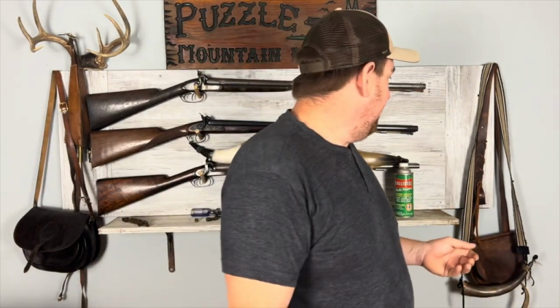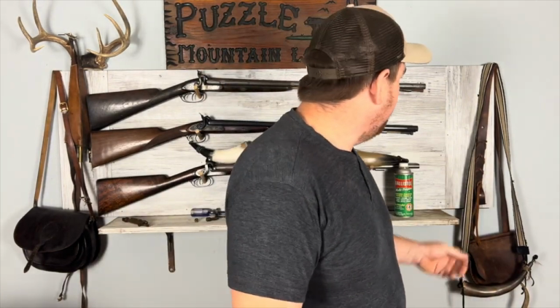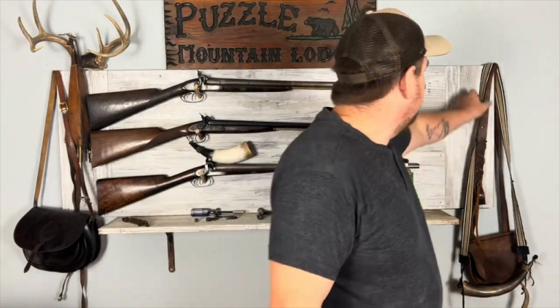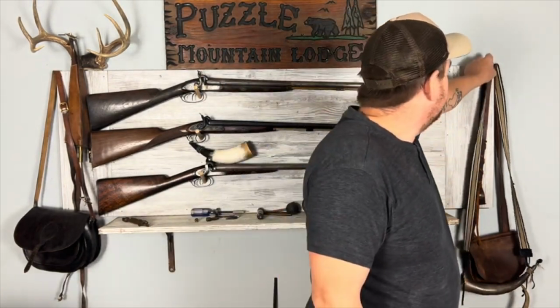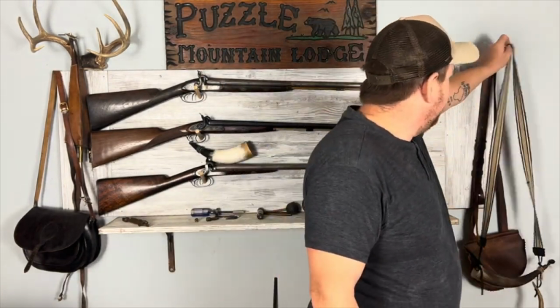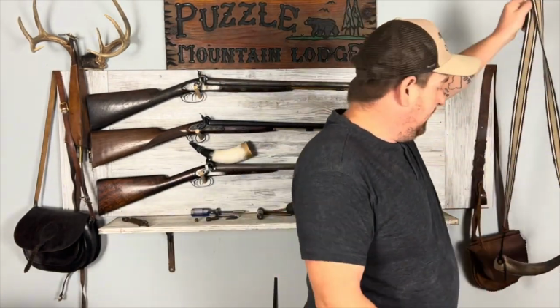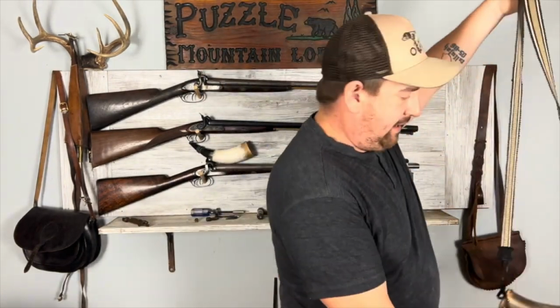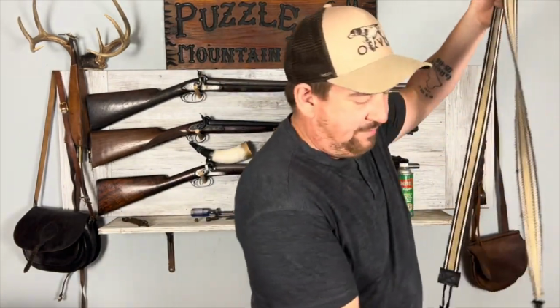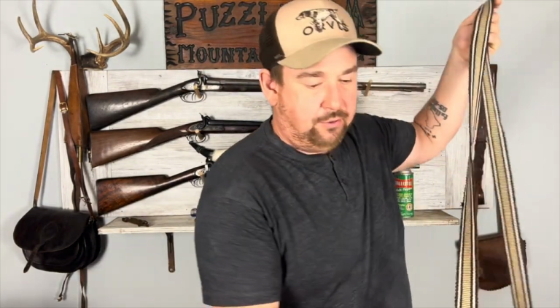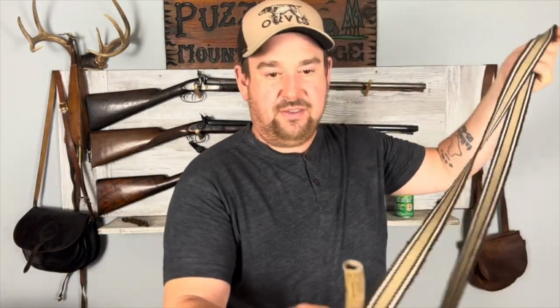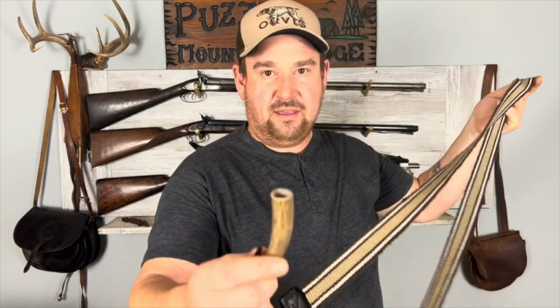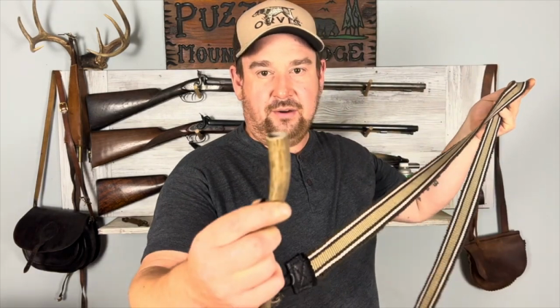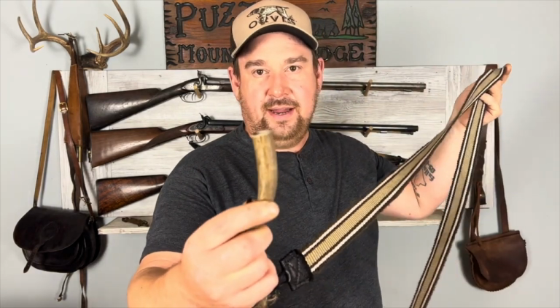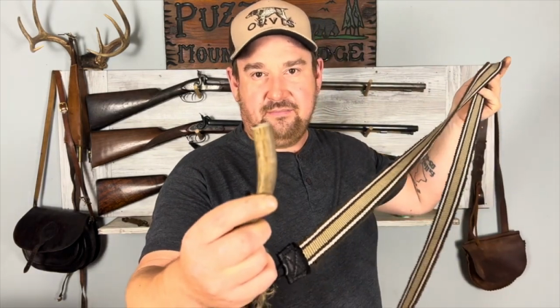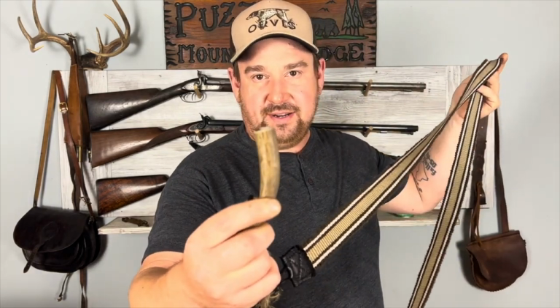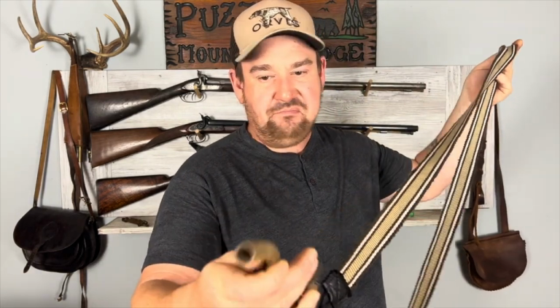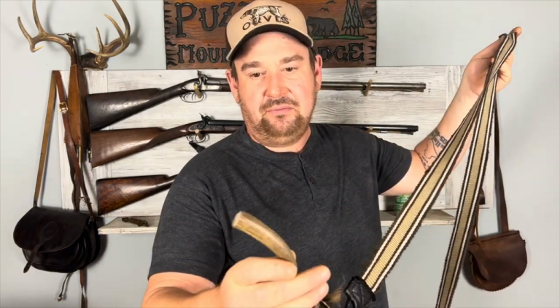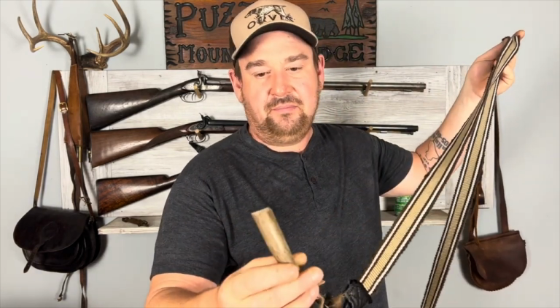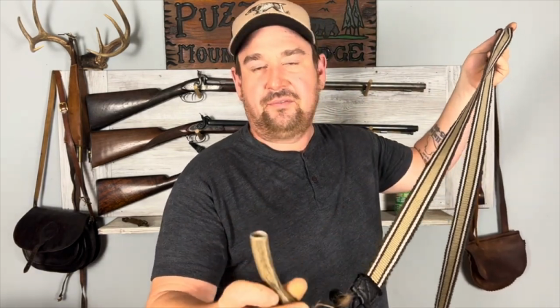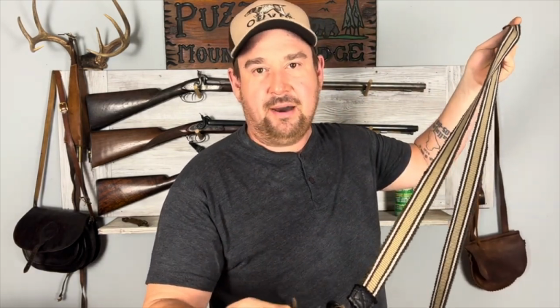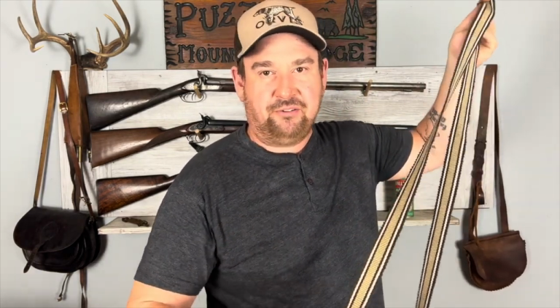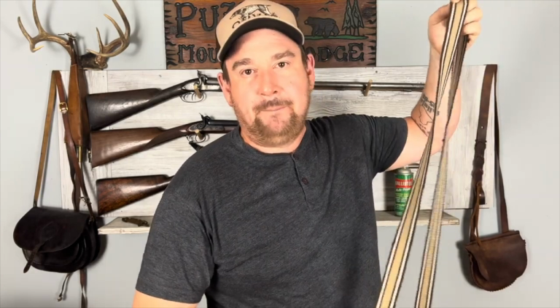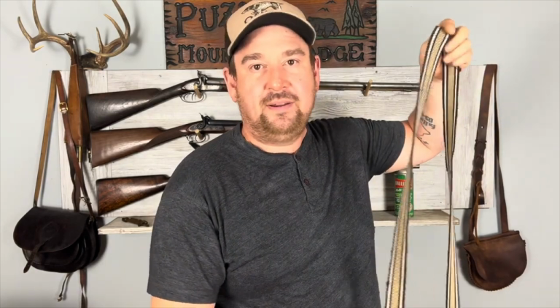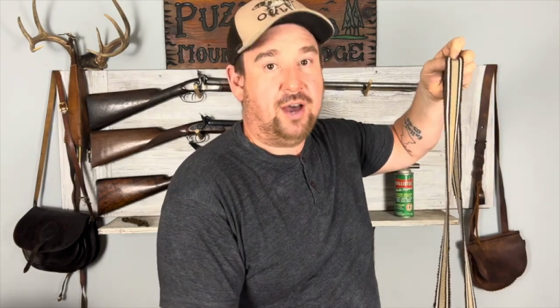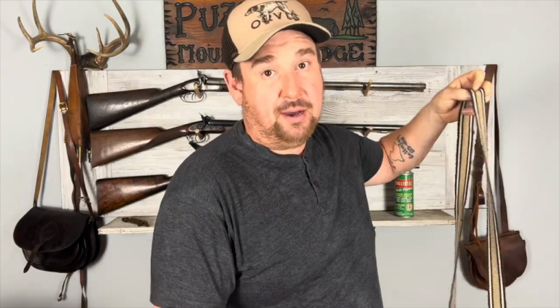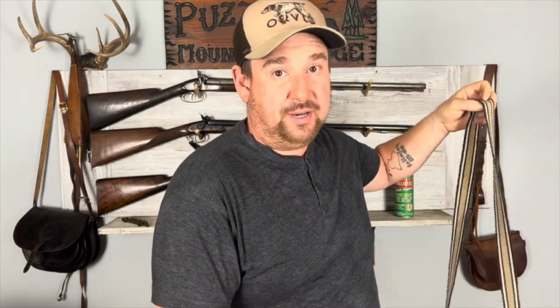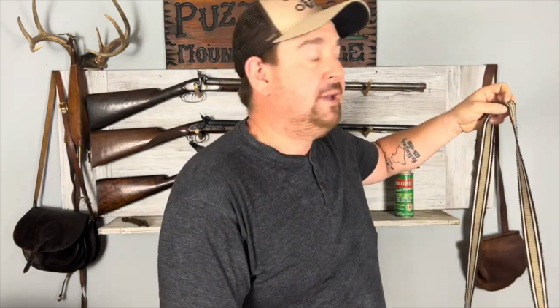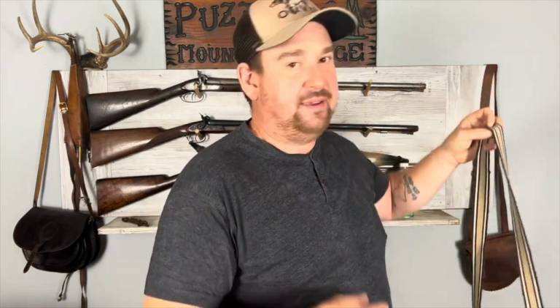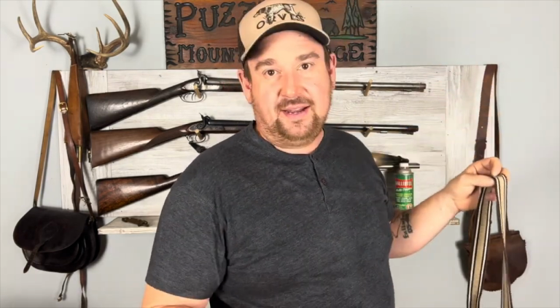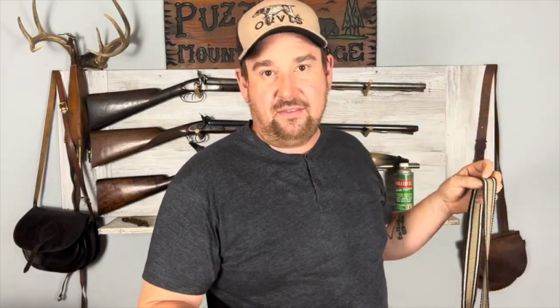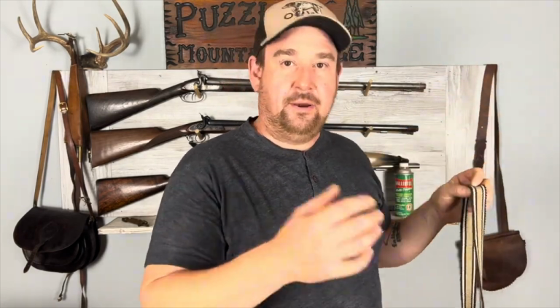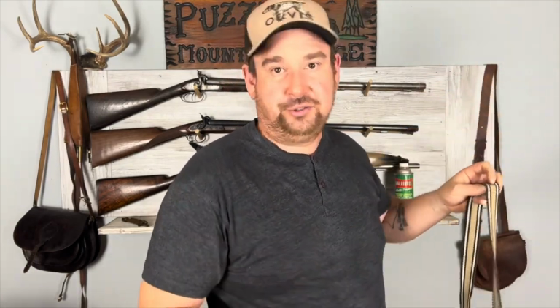You can also make your own. I kind of made my own from this piece of antler, and this is from my trade gun. So you can do different things with powder measures, but you really need to know how much powder you're putting in so you can get some kind of consistency out of your shooting.